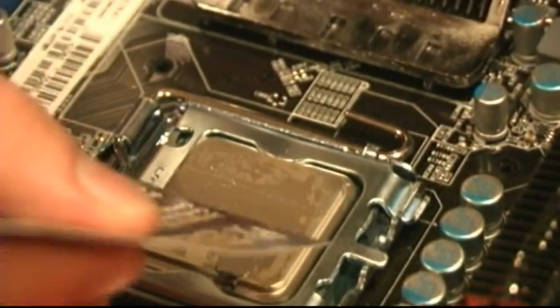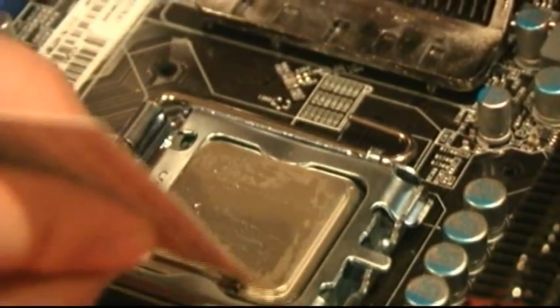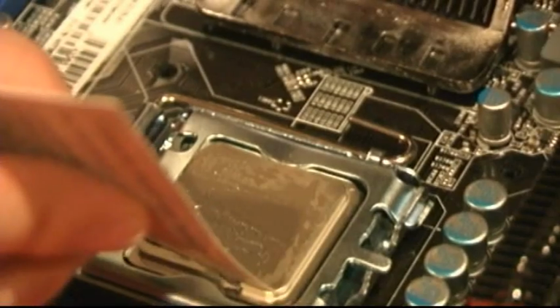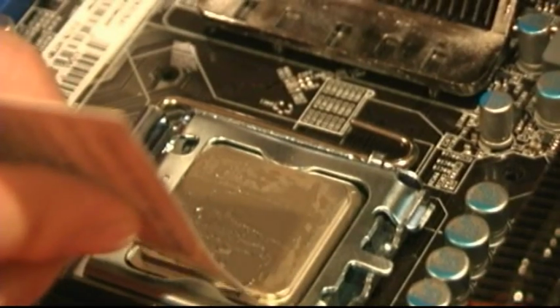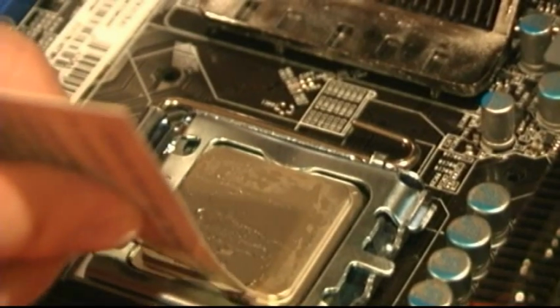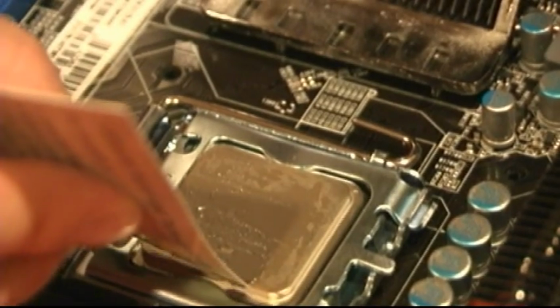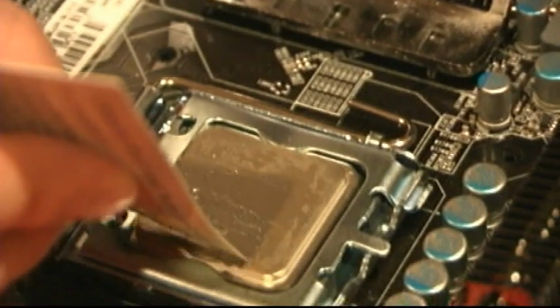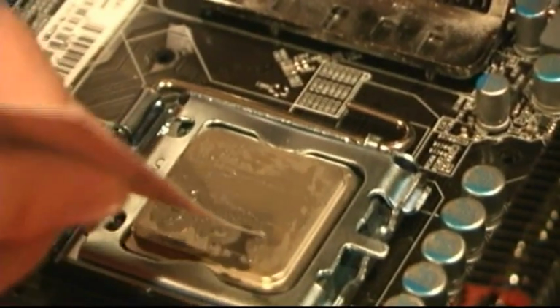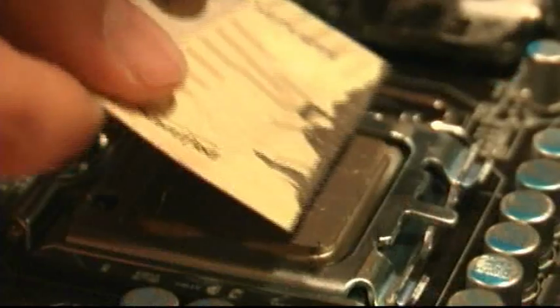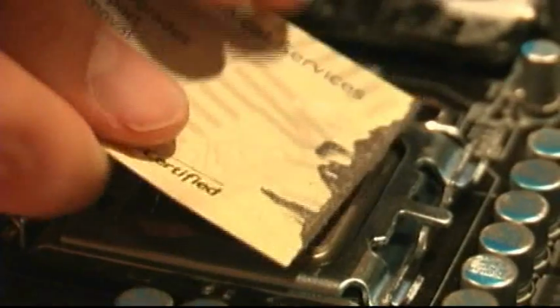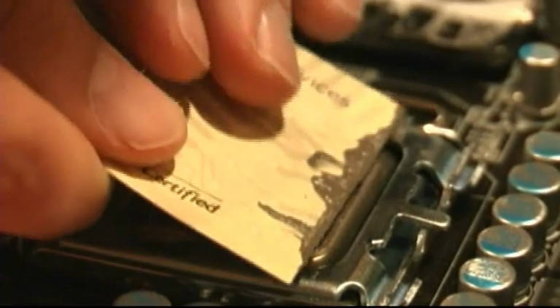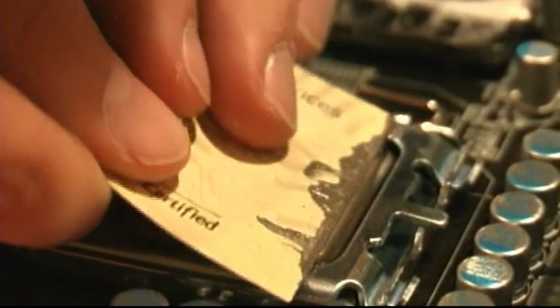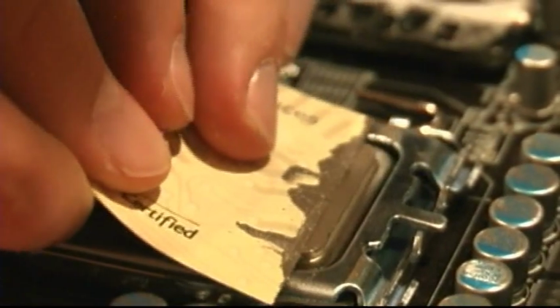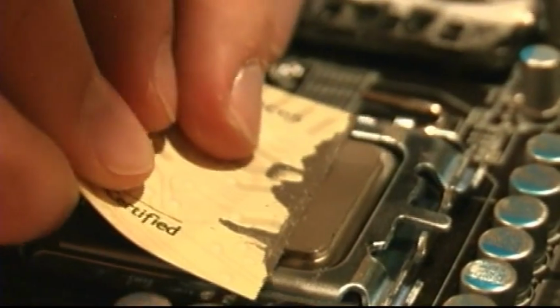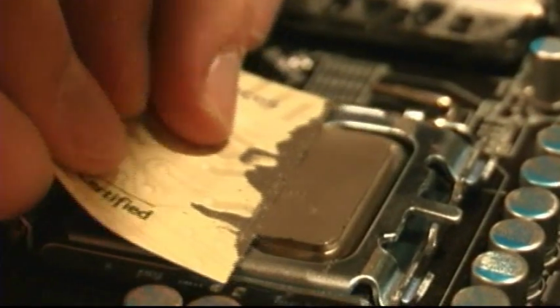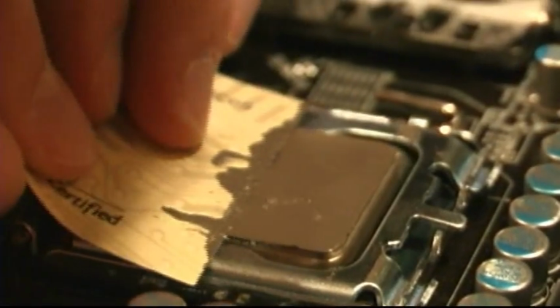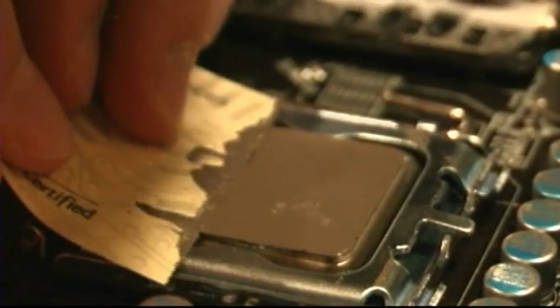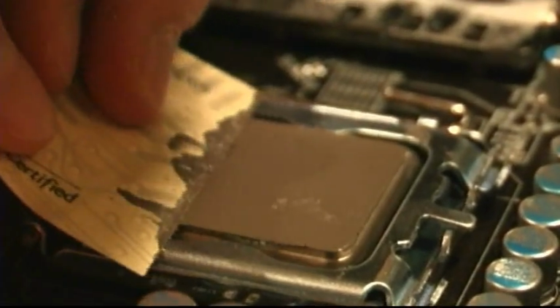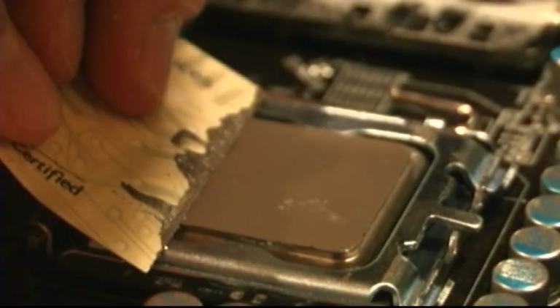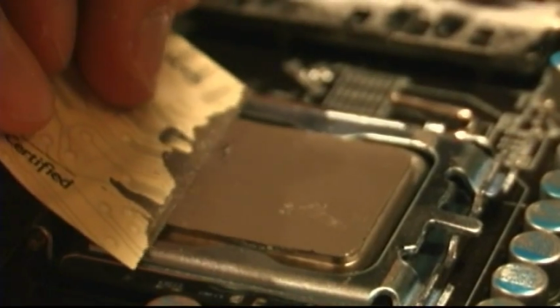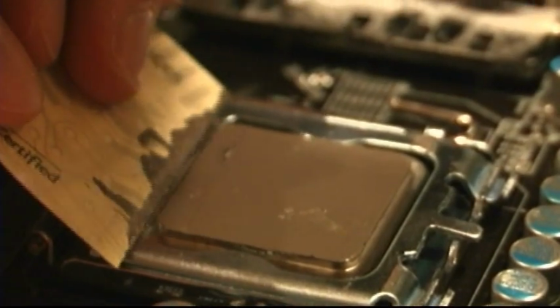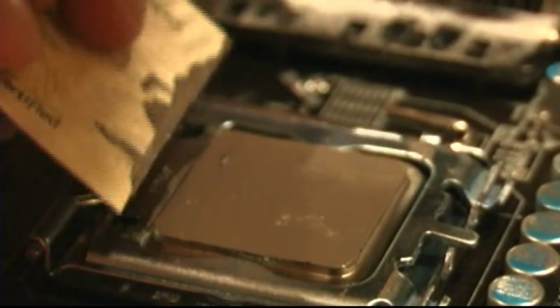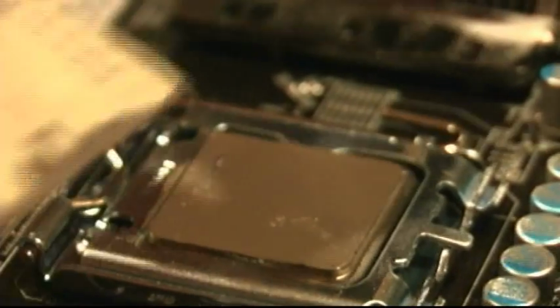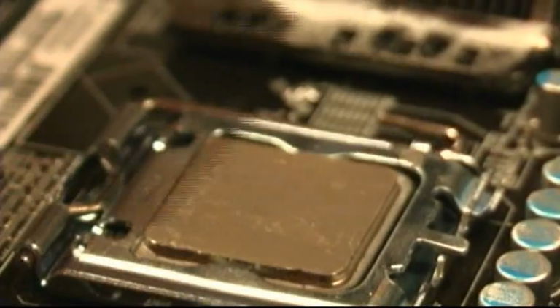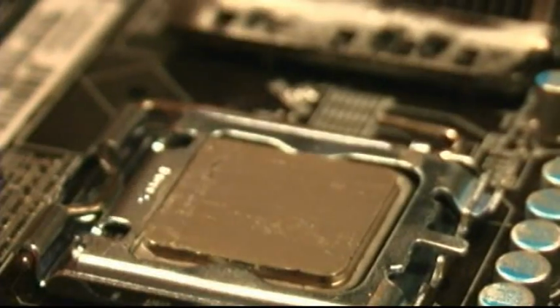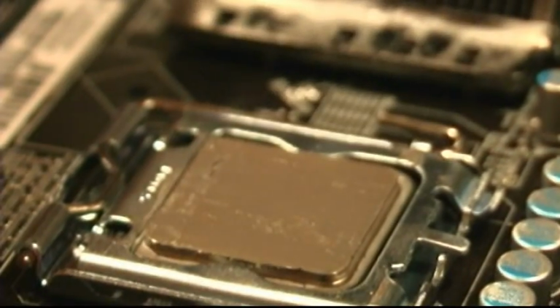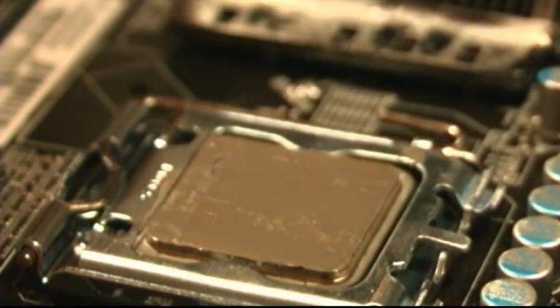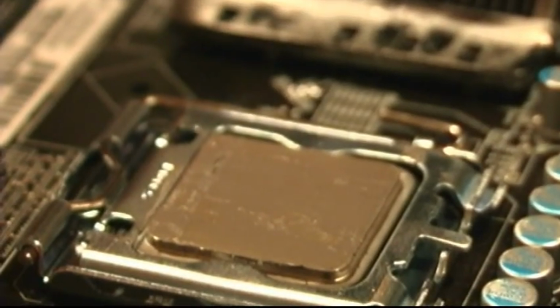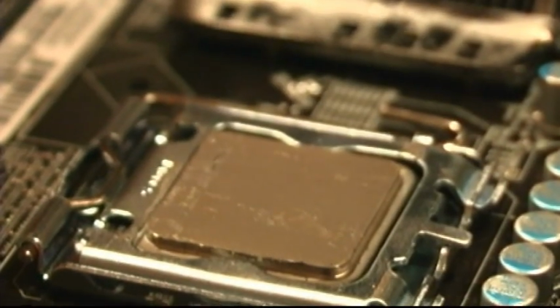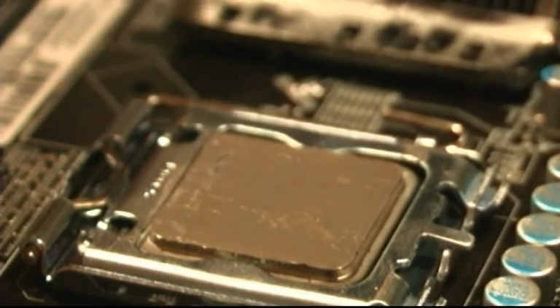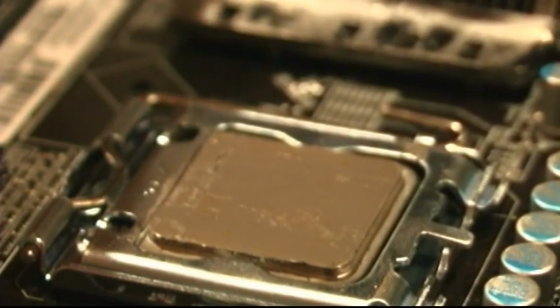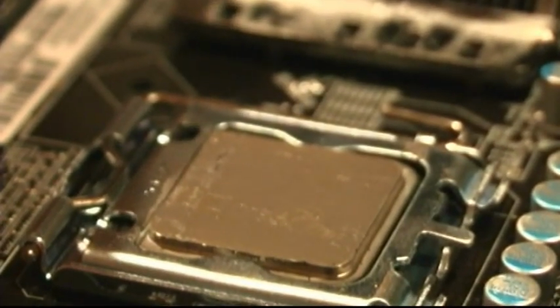One note with Arctic Silver: because it is conductive, you just want to make sure not to get any of it on your motherboard. Your CPU should look somewhat like this, and you're complete.